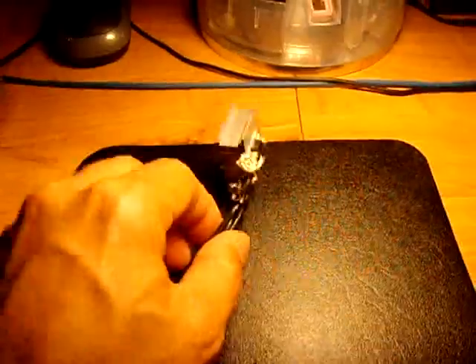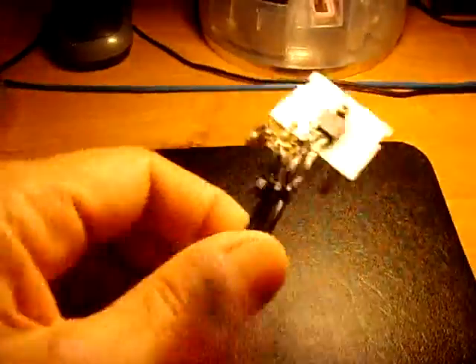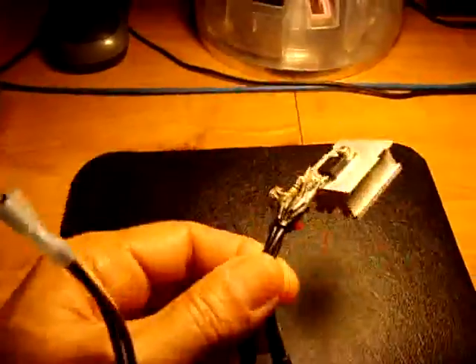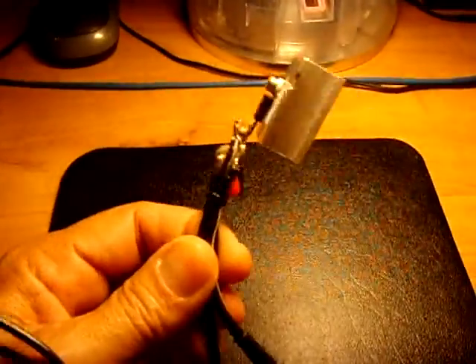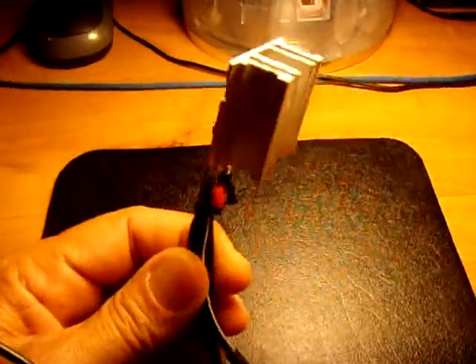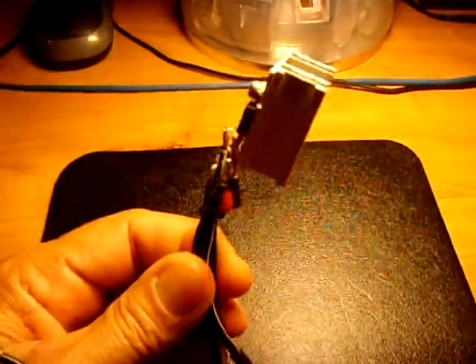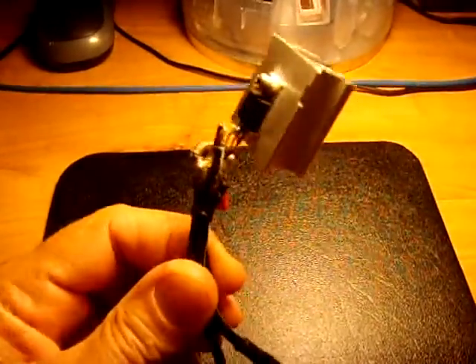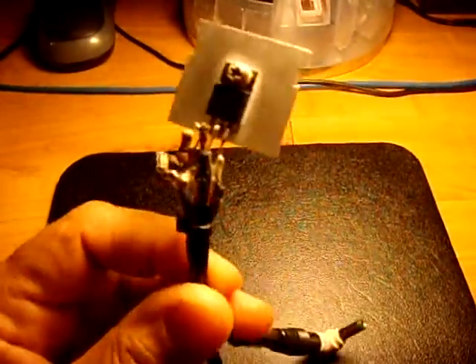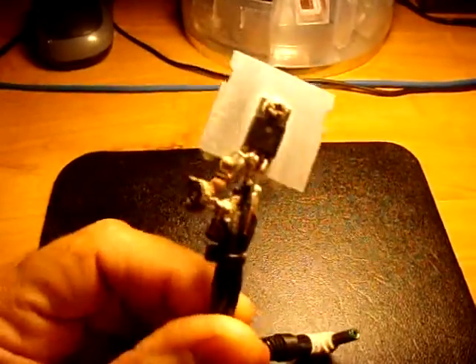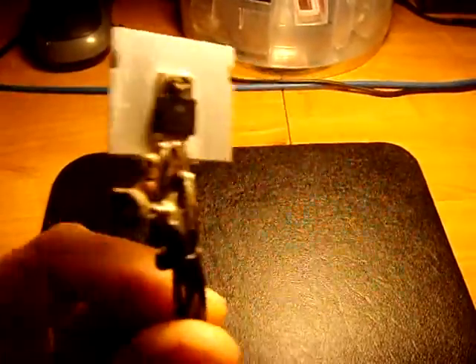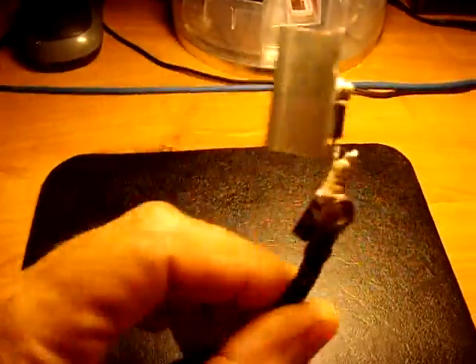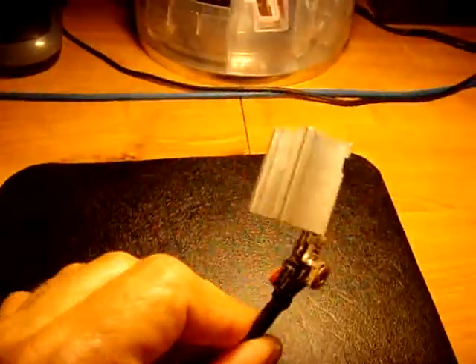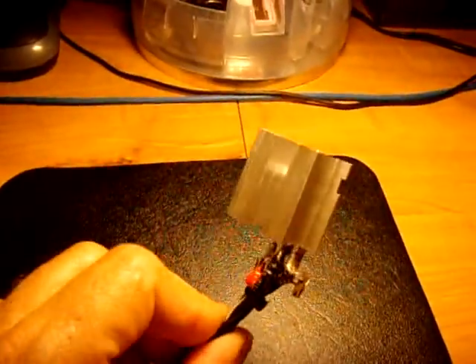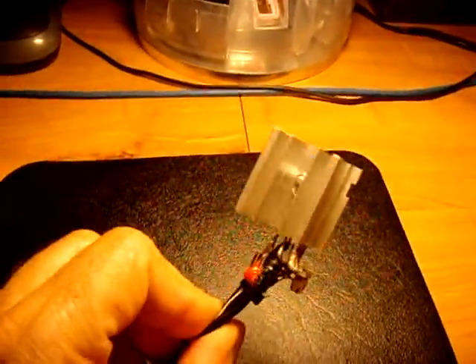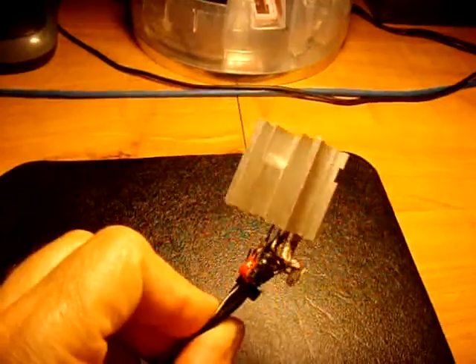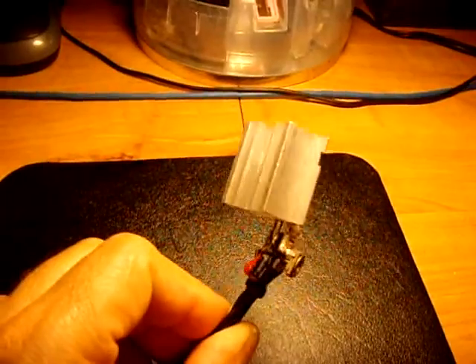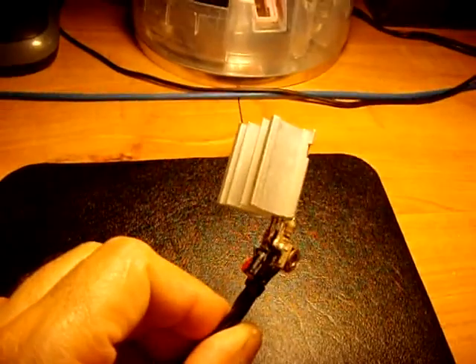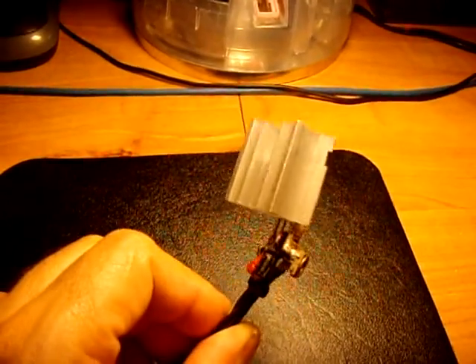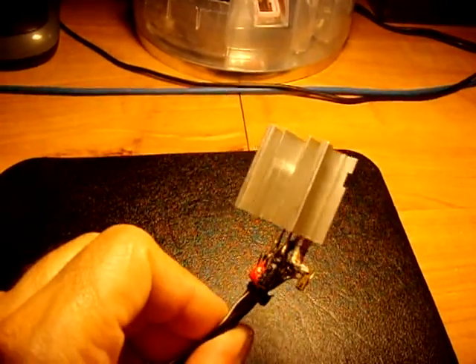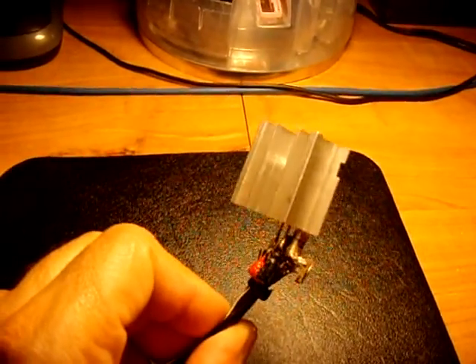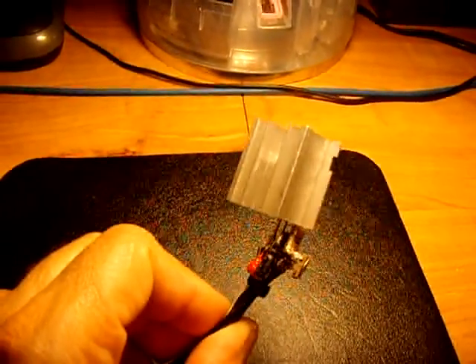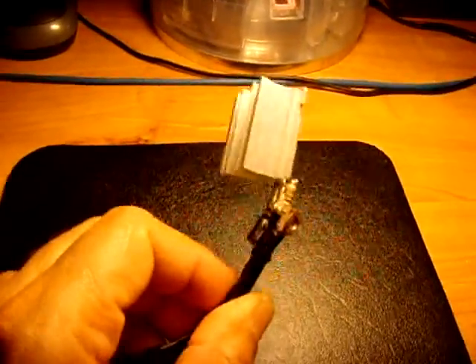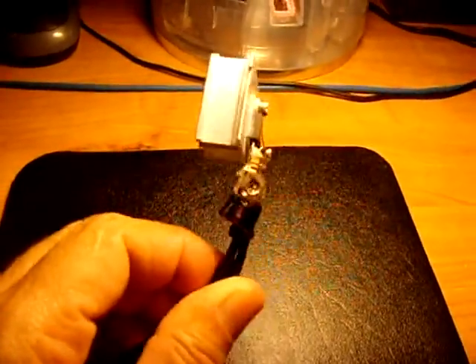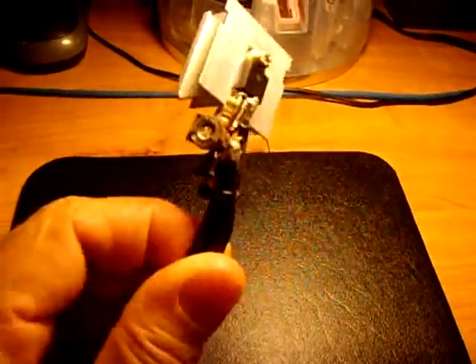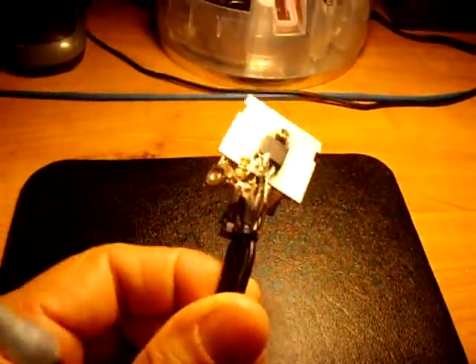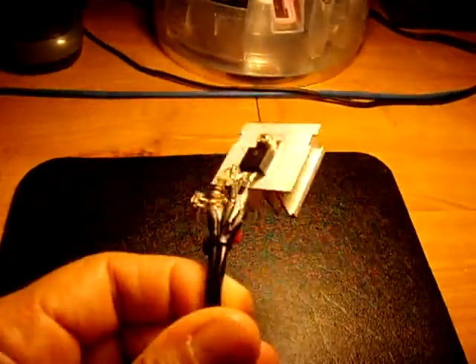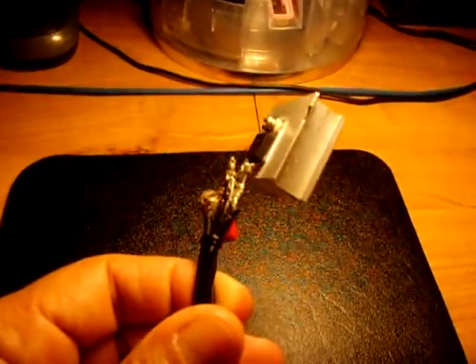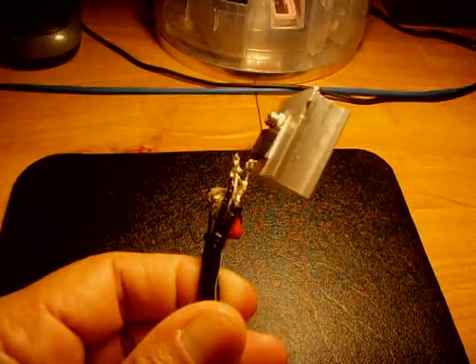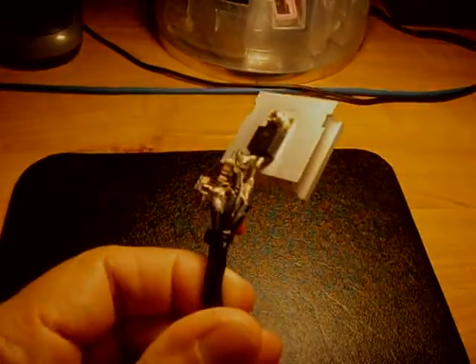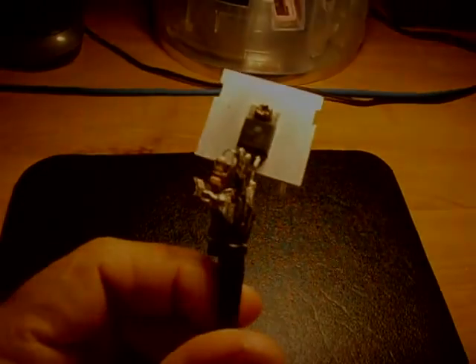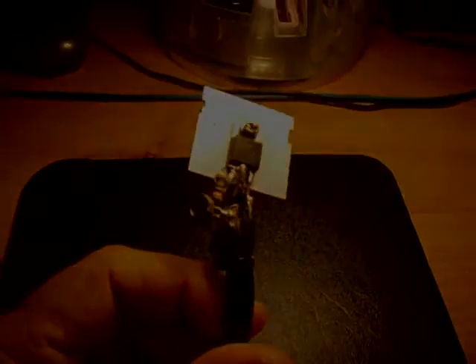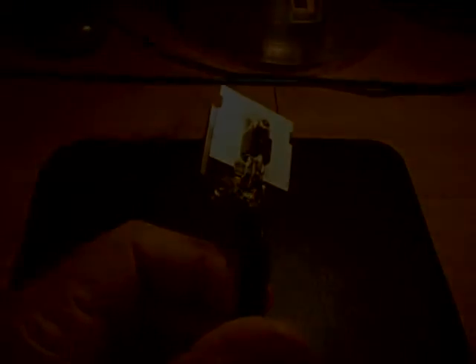So if you're looking for a variable voltage supply, this is what you're going to want, as long as you don't need more than an amp, amp and a half. Check out the LM317T and make yourself one.